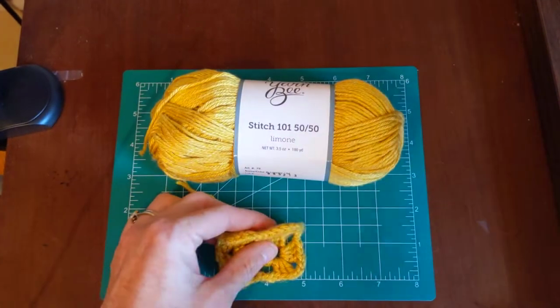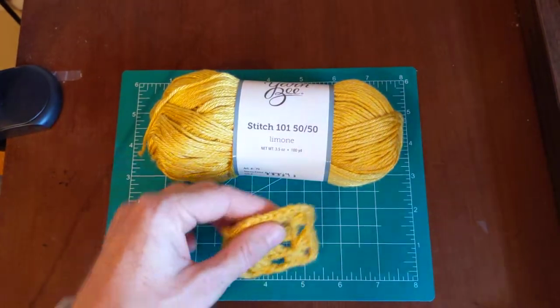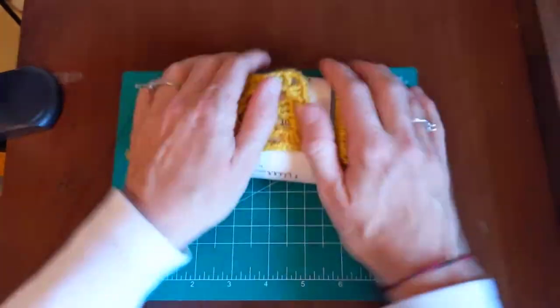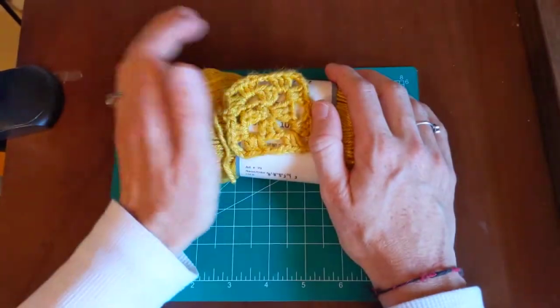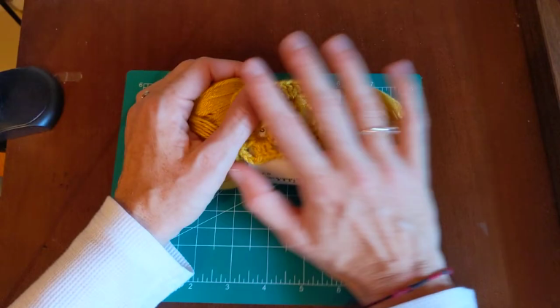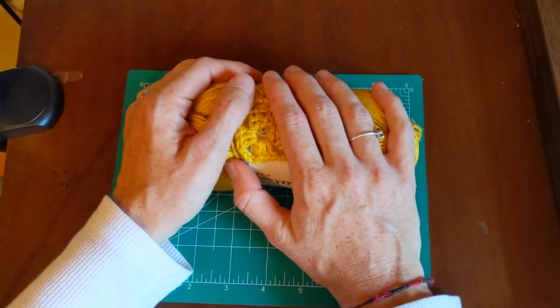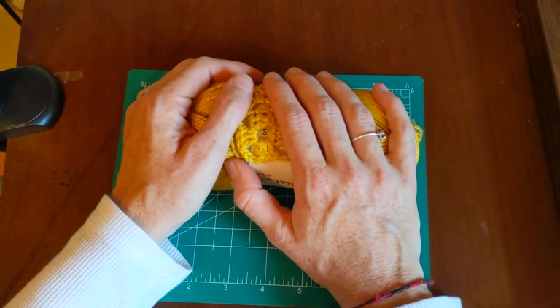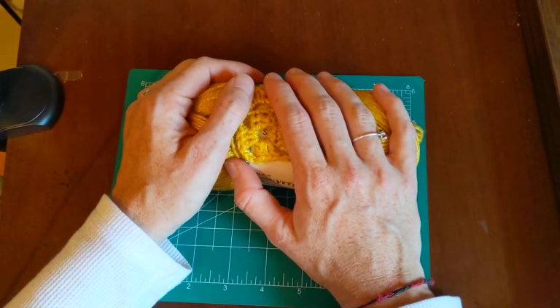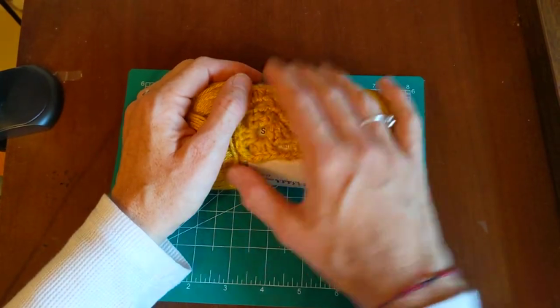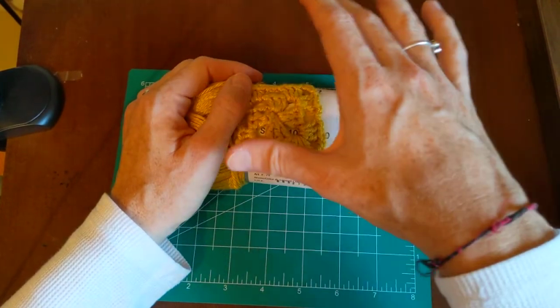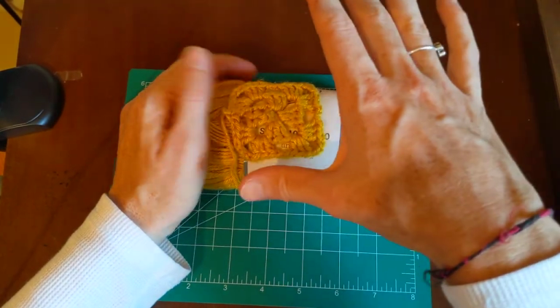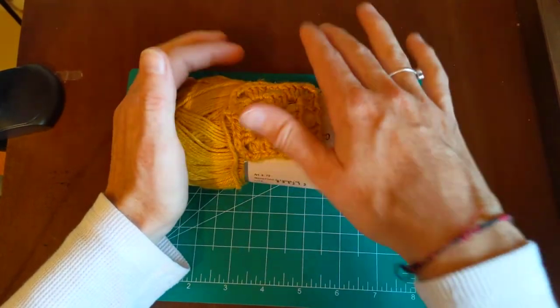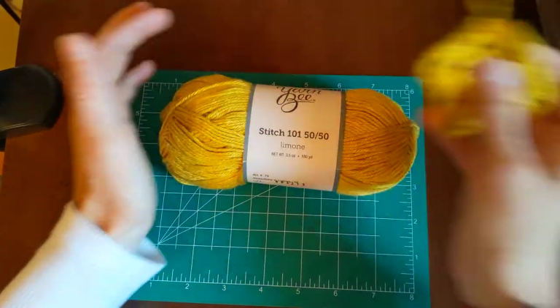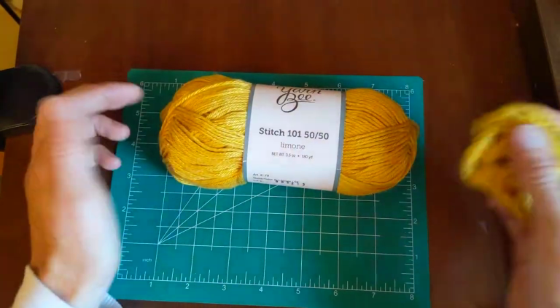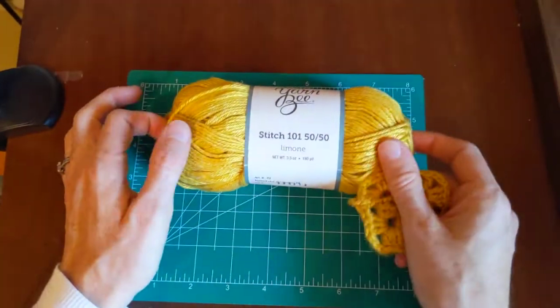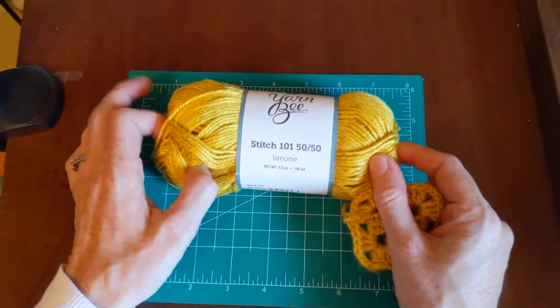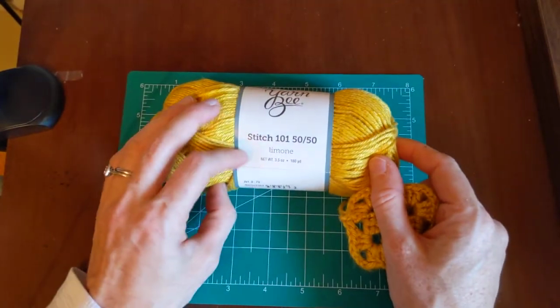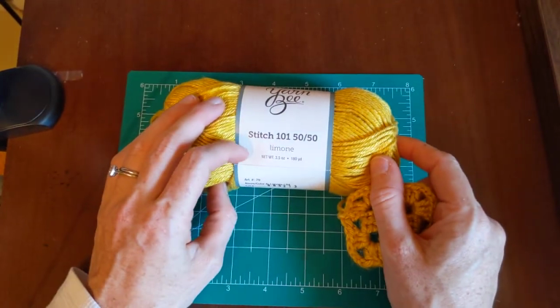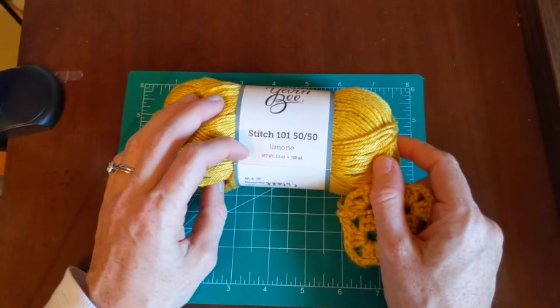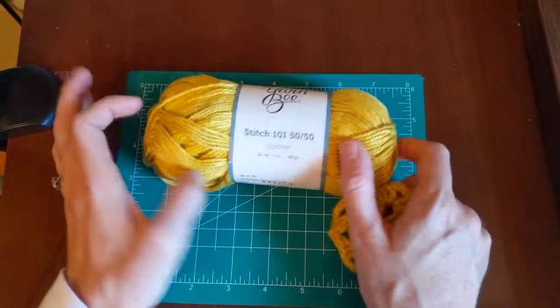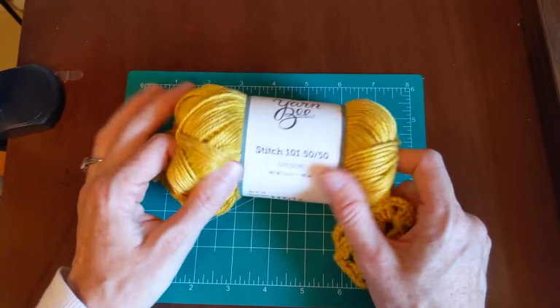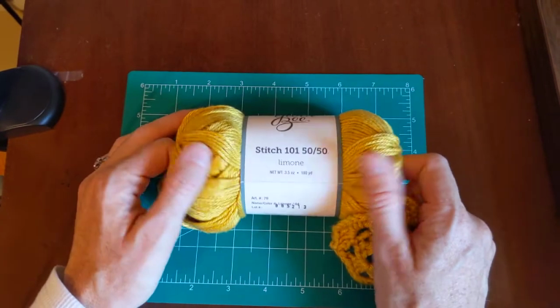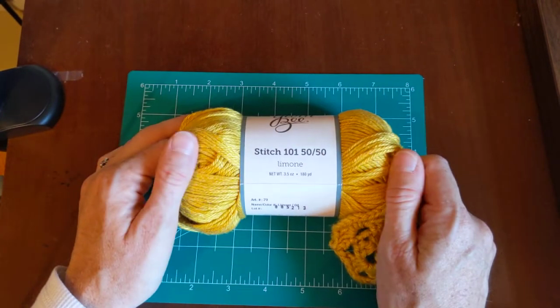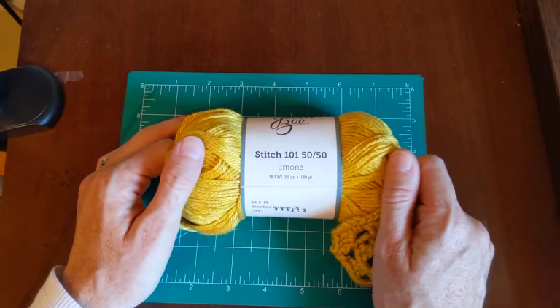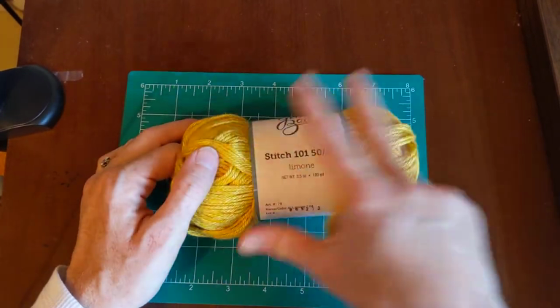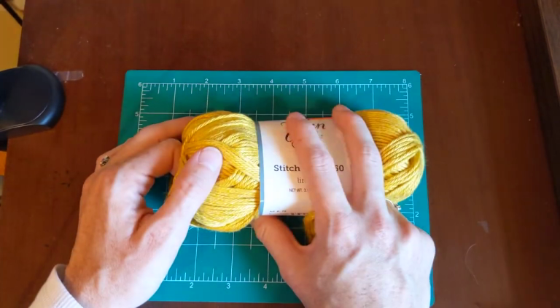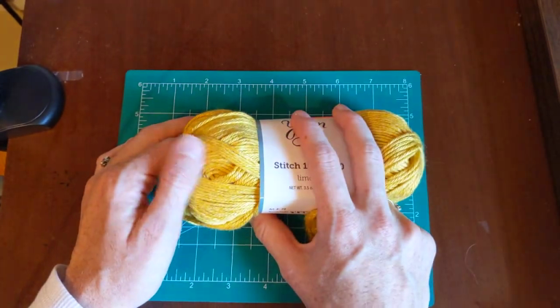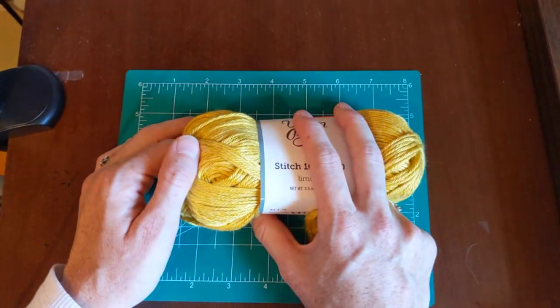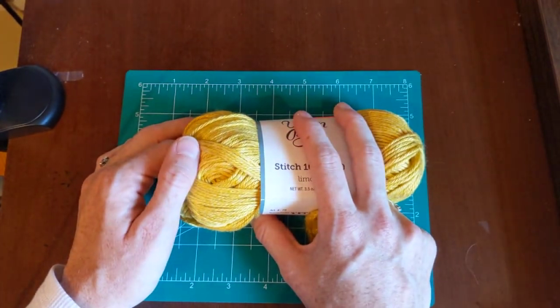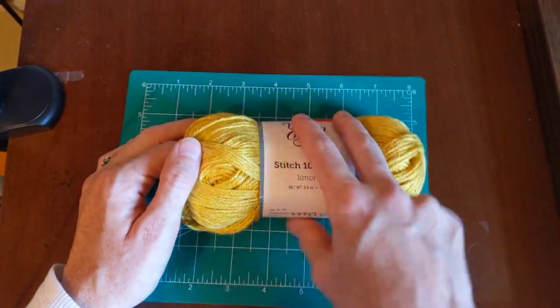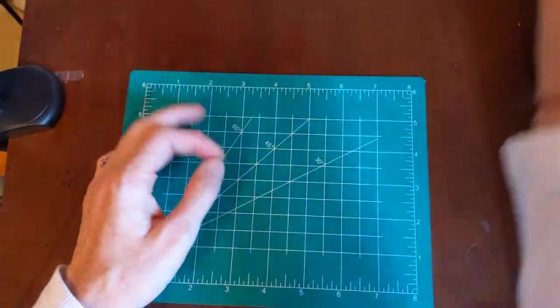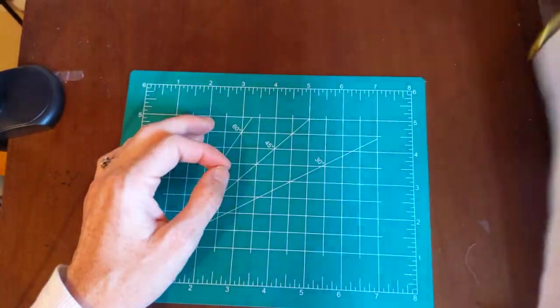Of the two I just showed you, I don't know if I would buy again. If I were to pick one, I would get the Stitch 101 just because of how soft it is and how fun it was to knit or crochet with.